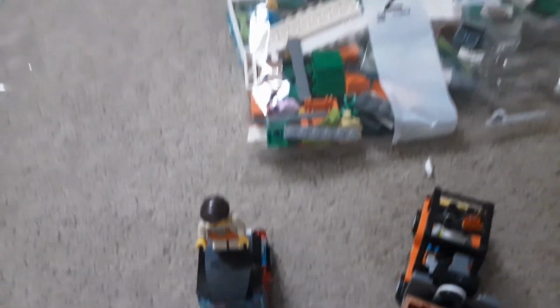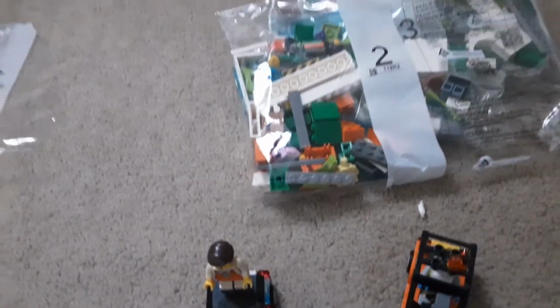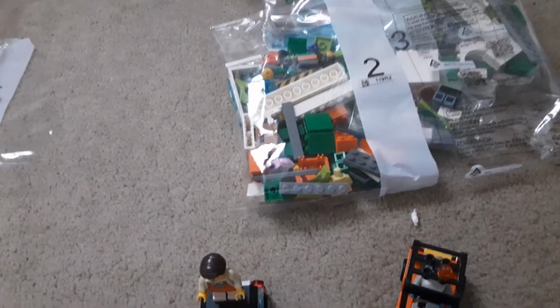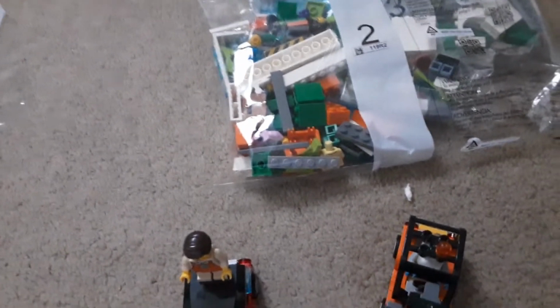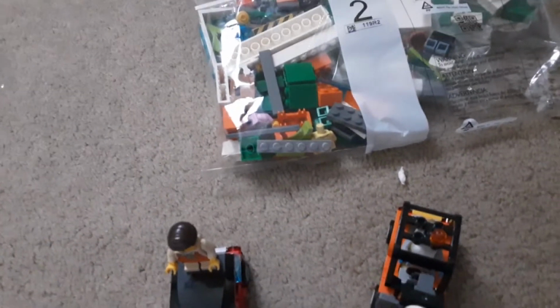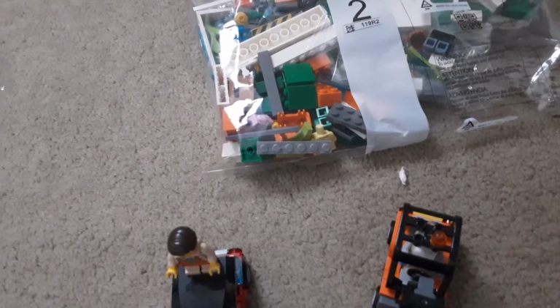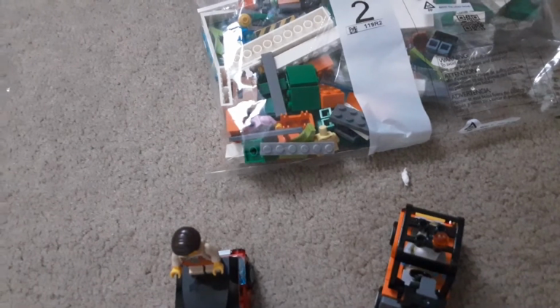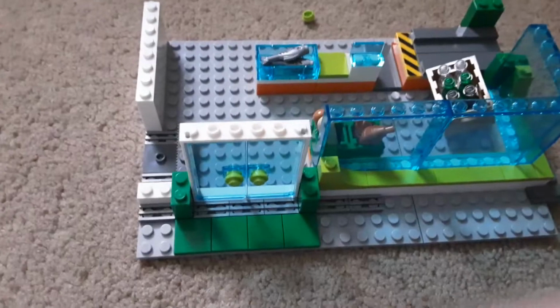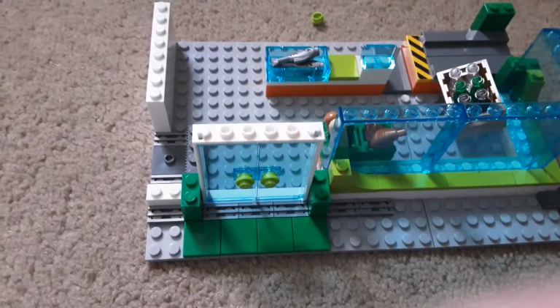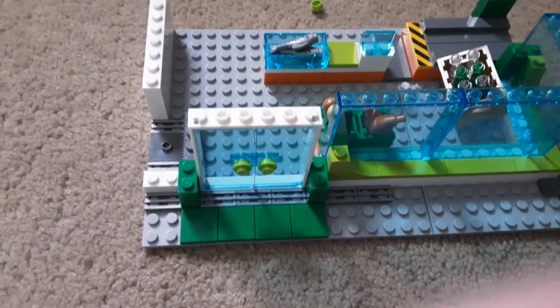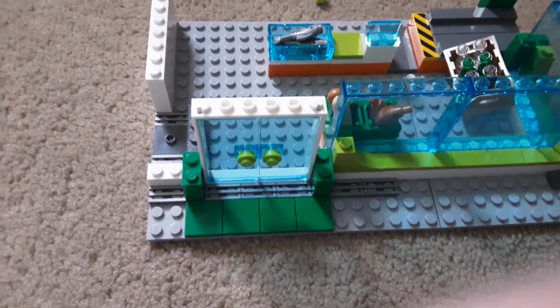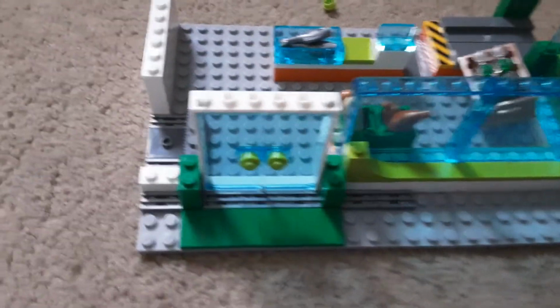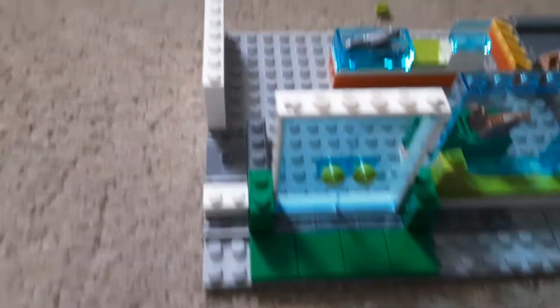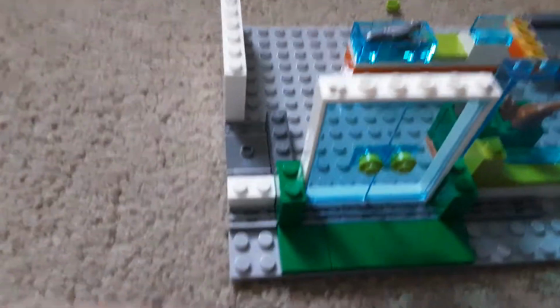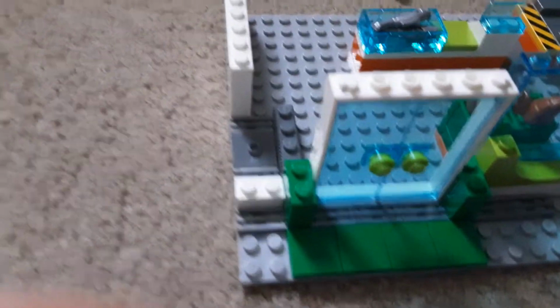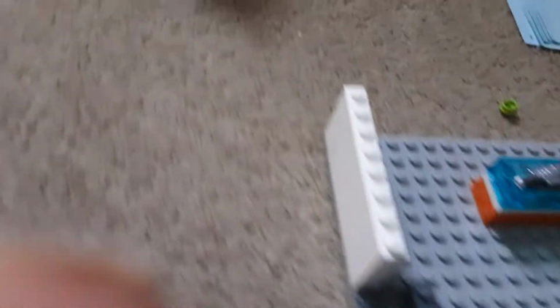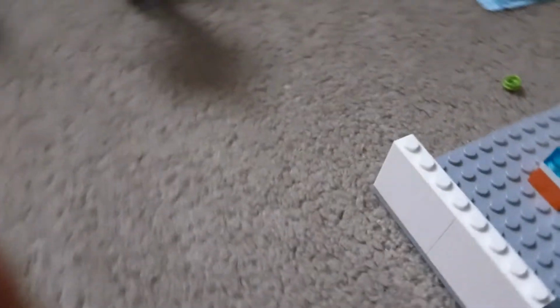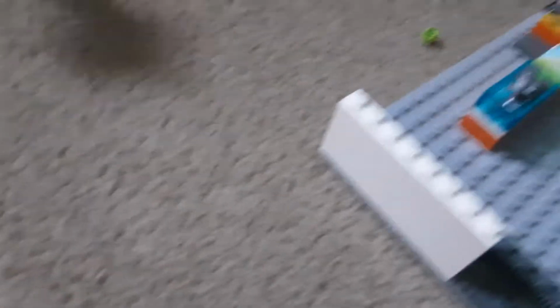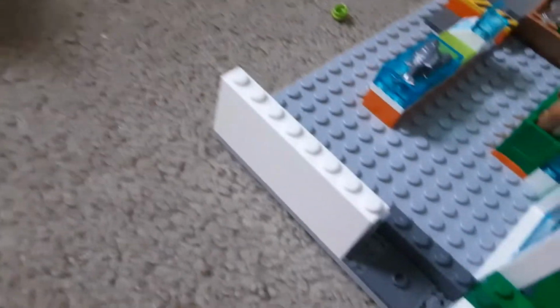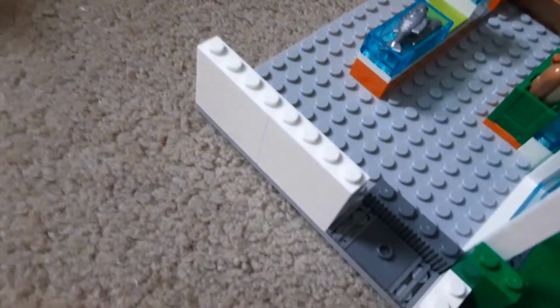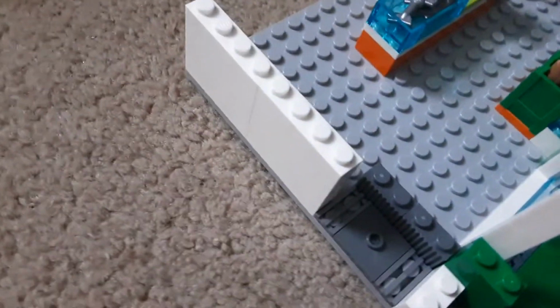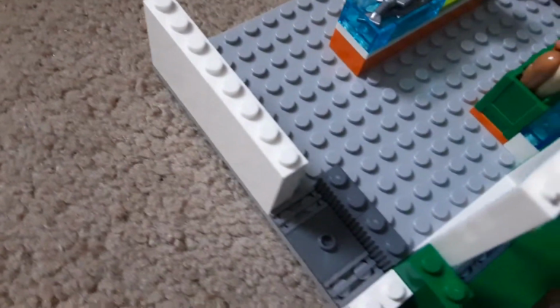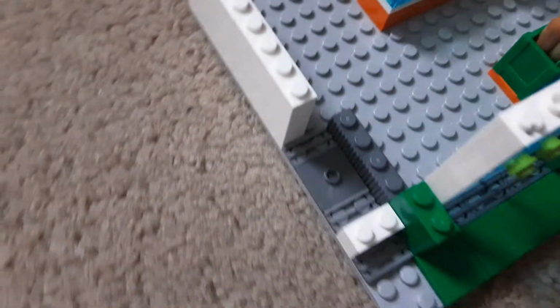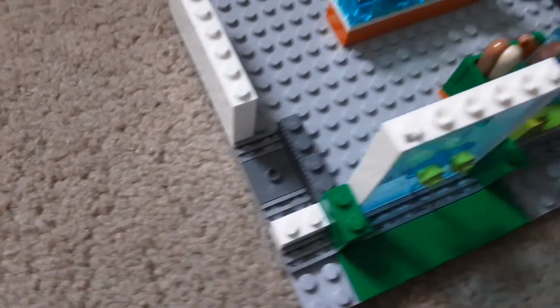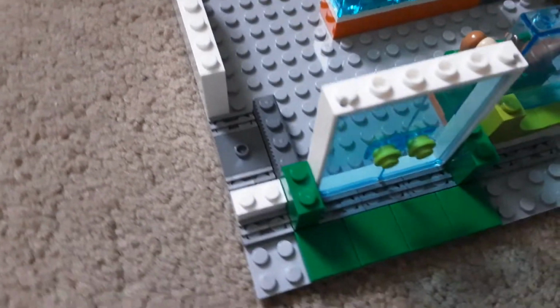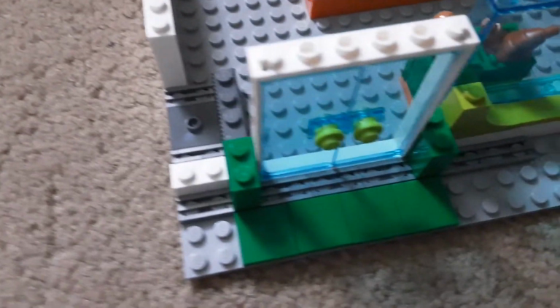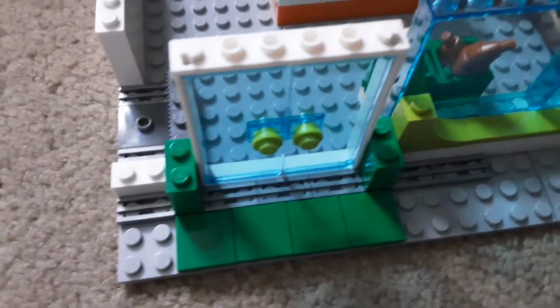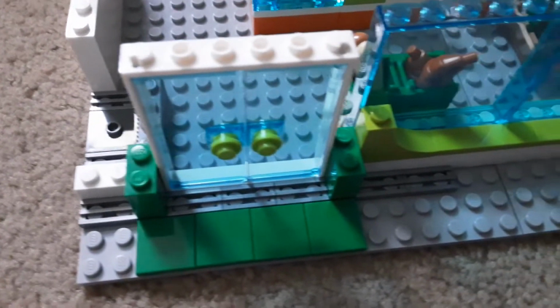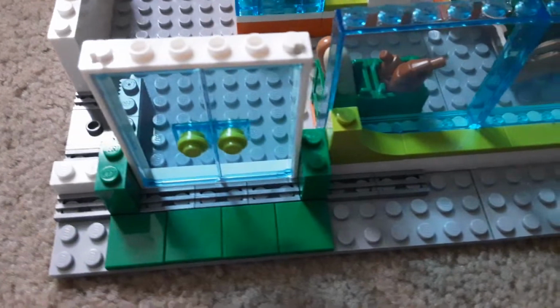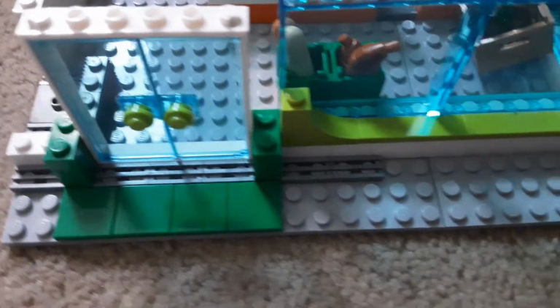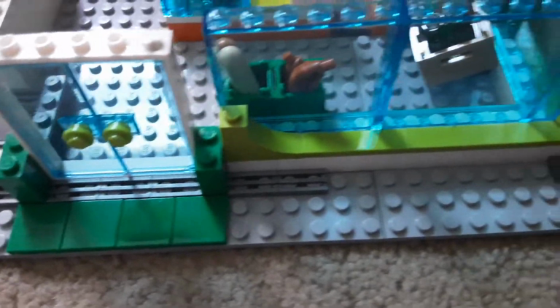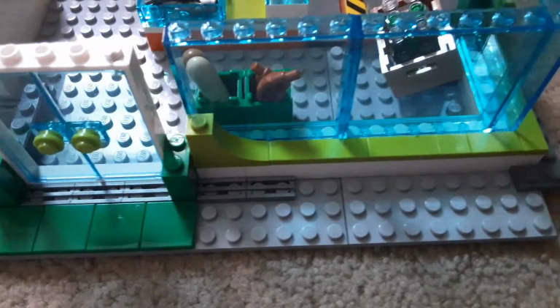We'll work on bag 2. We're back. Bag 2 done. This is as much of the grocery store as you get in bag 2.